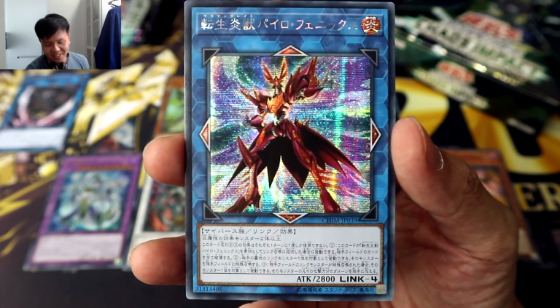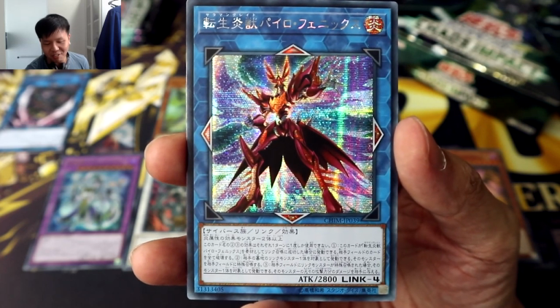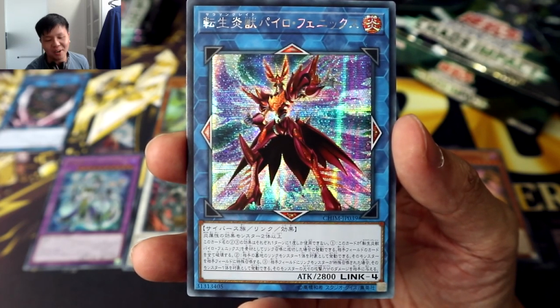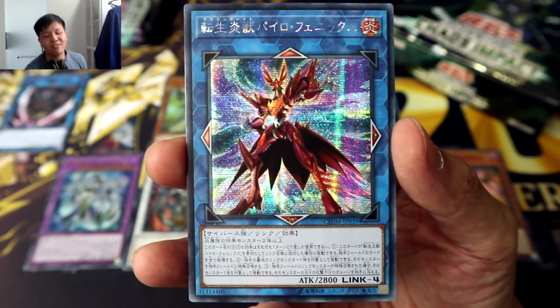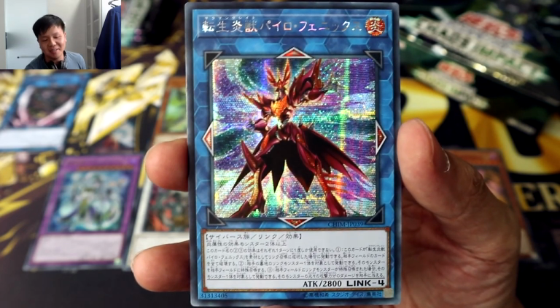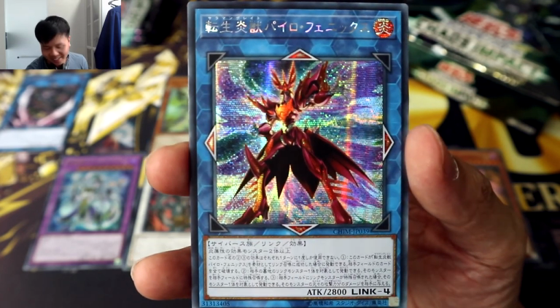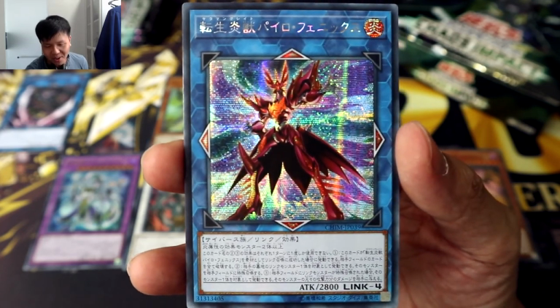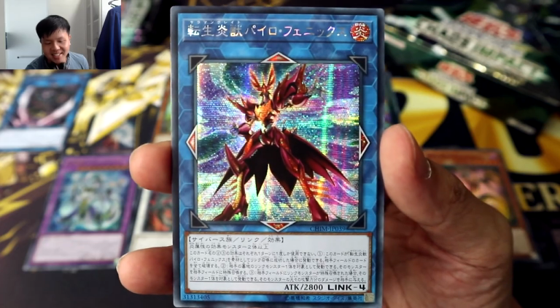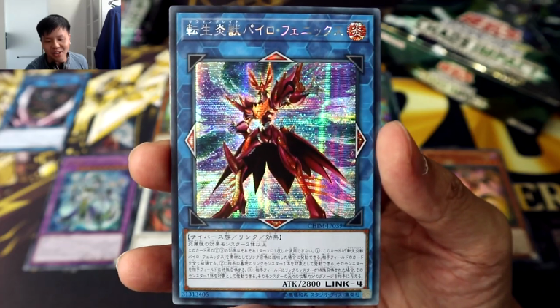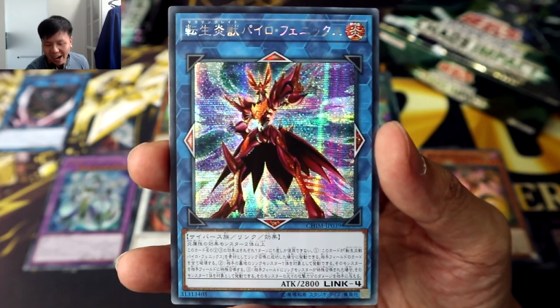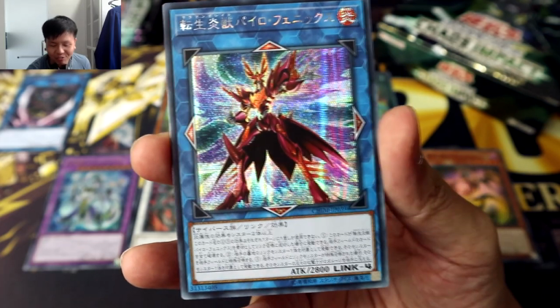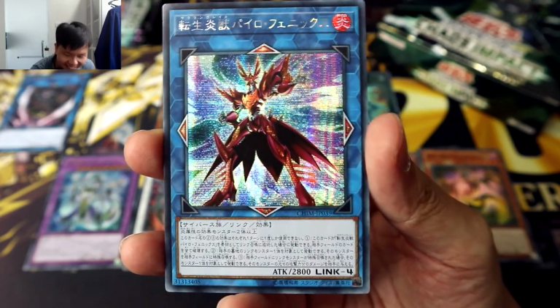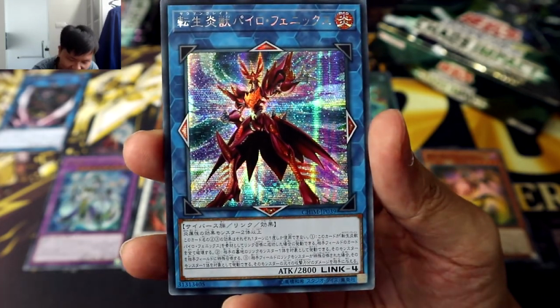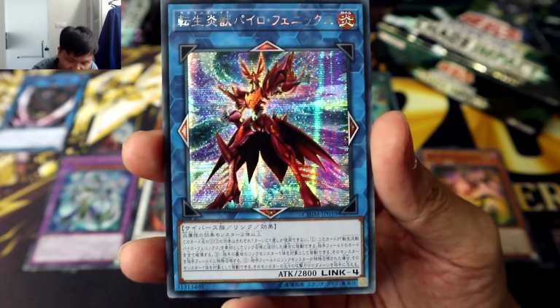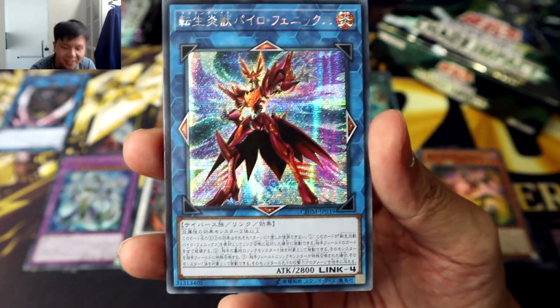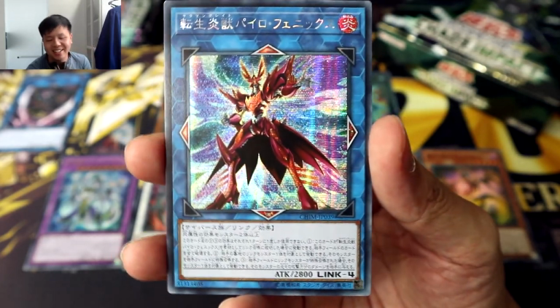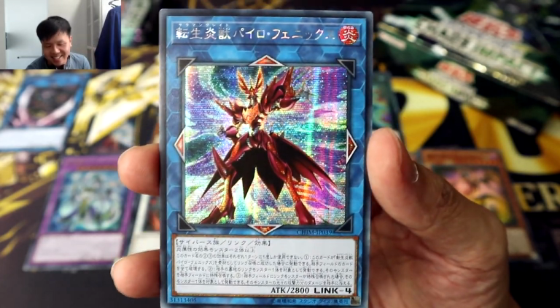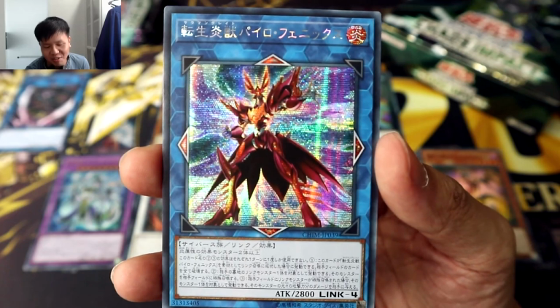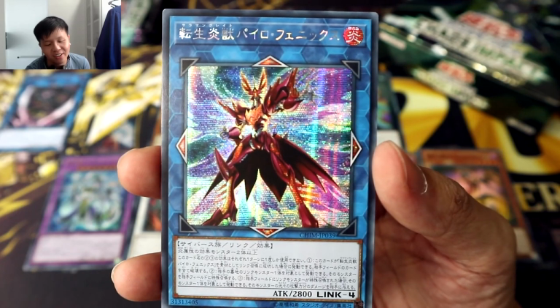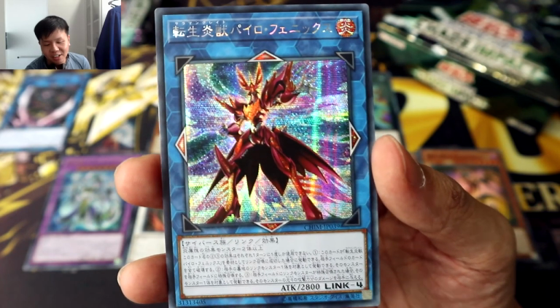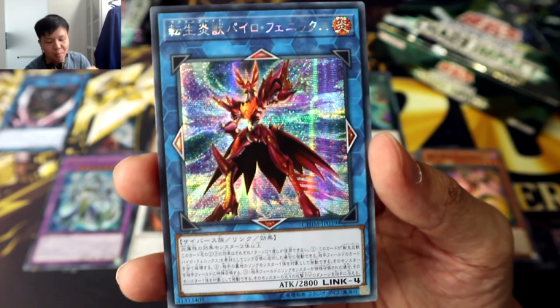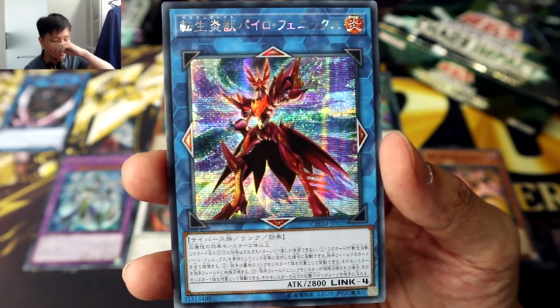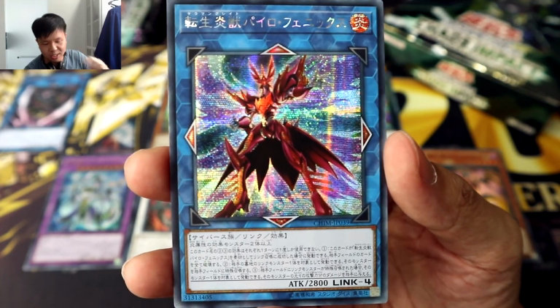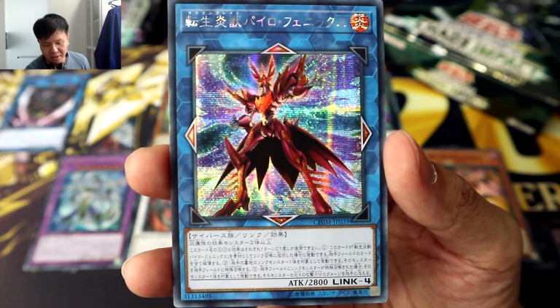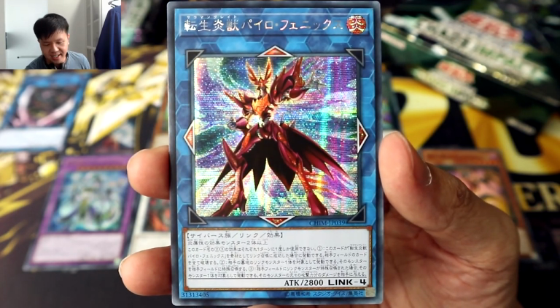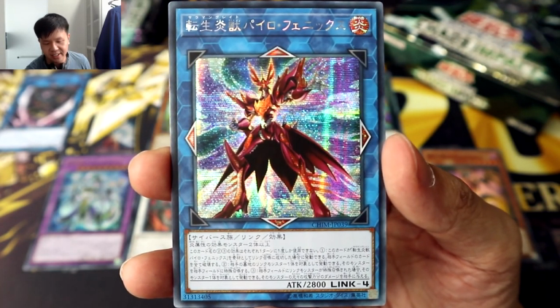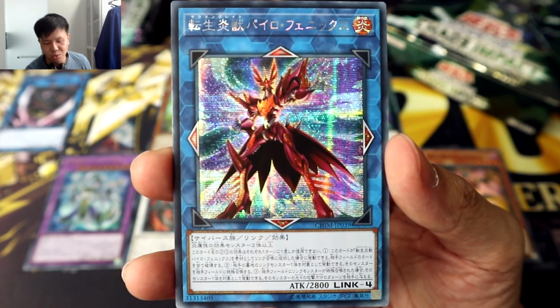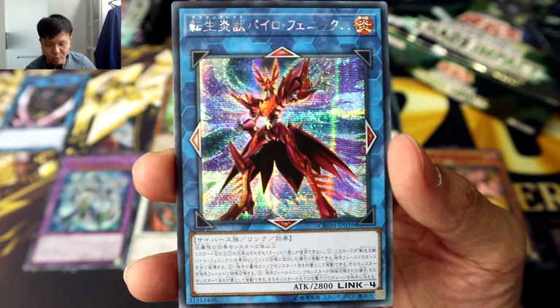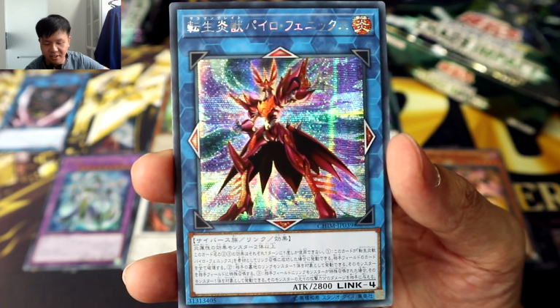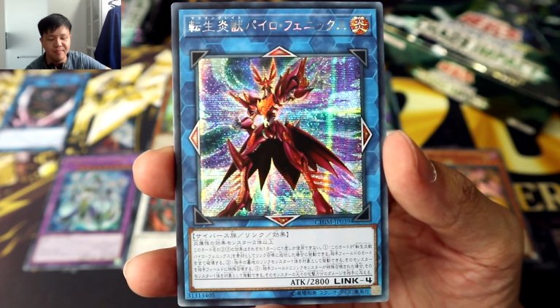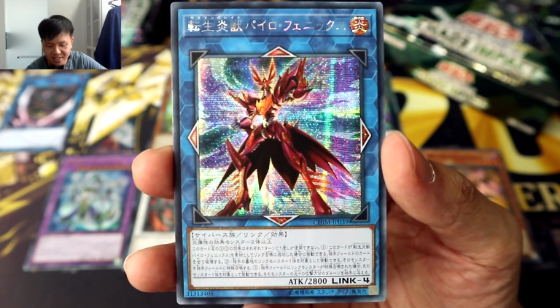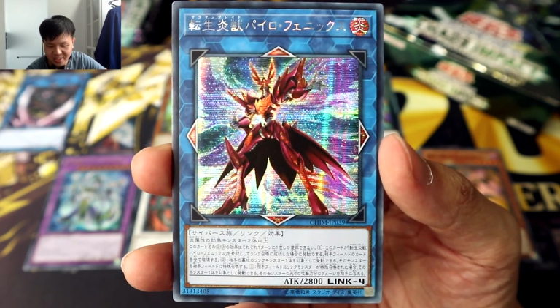We managed to get the new Link 4 trump card for Salamangreat — the Link 4 boss, Salamangreat Pyro Phoenix — and it looks so cool, especially in that secret rare foiling. It looks so badass. I loved it when Soulburner brought this guy out in his duel against Windy.